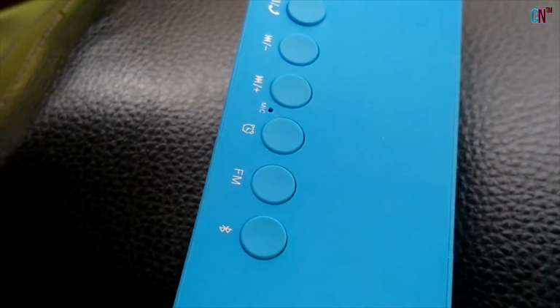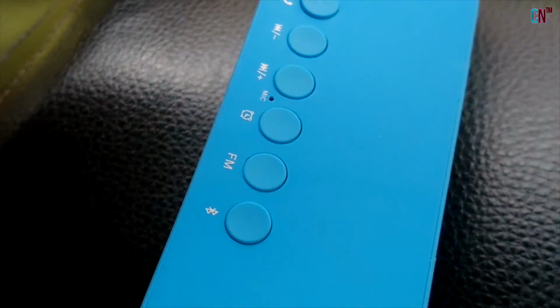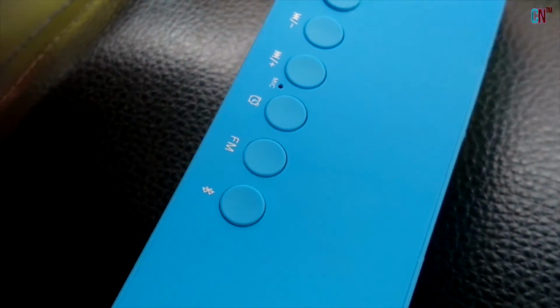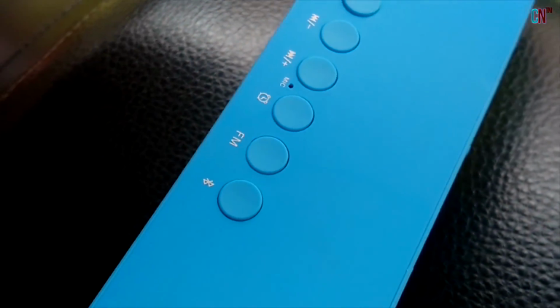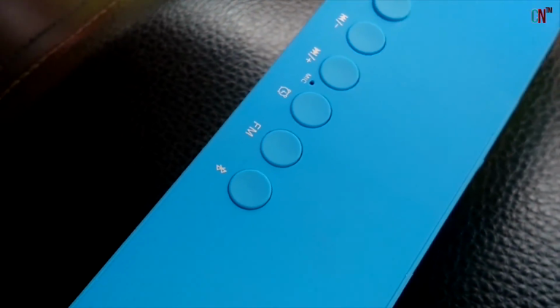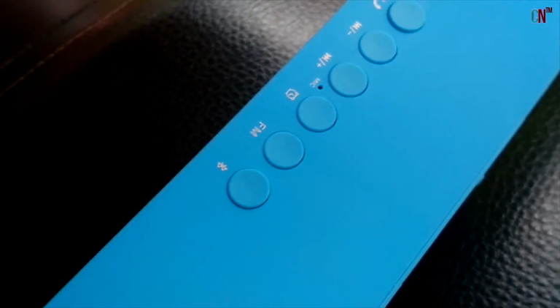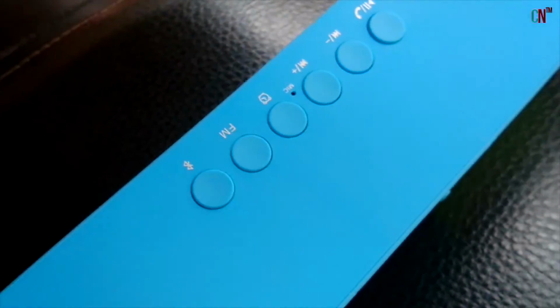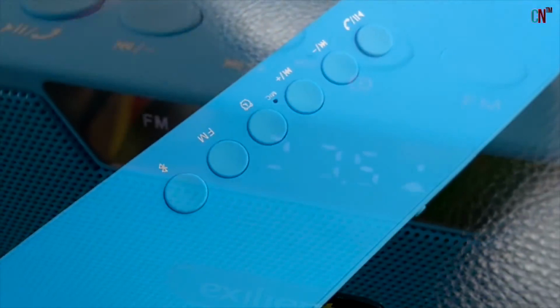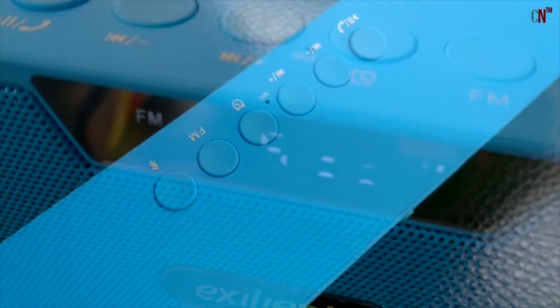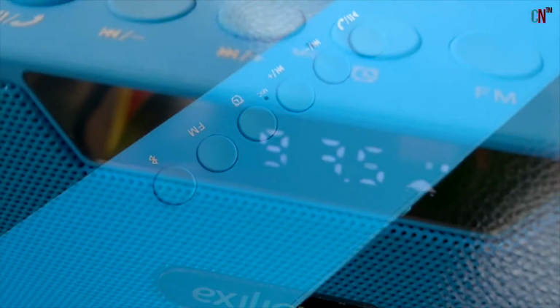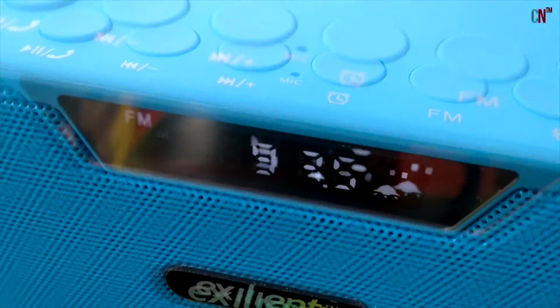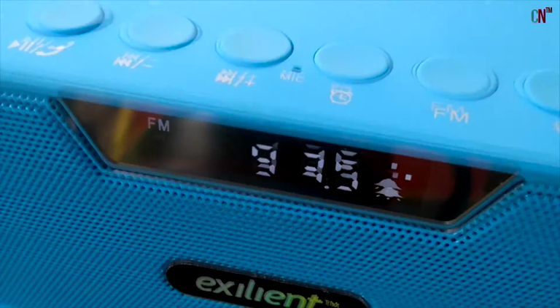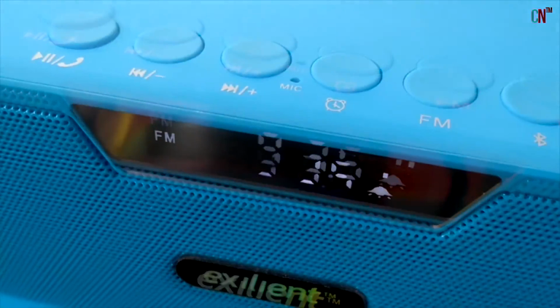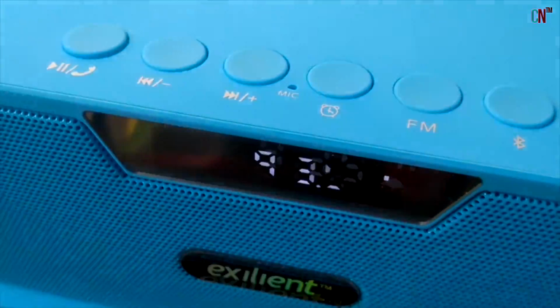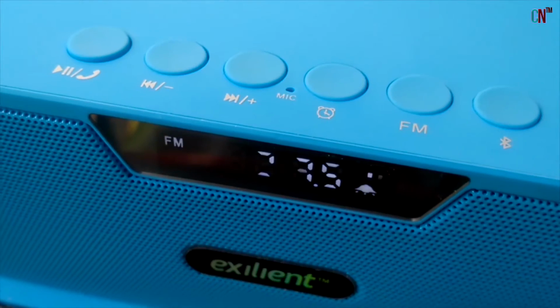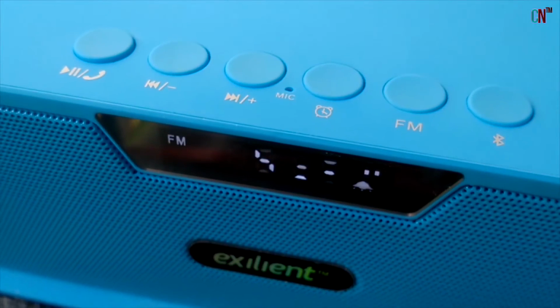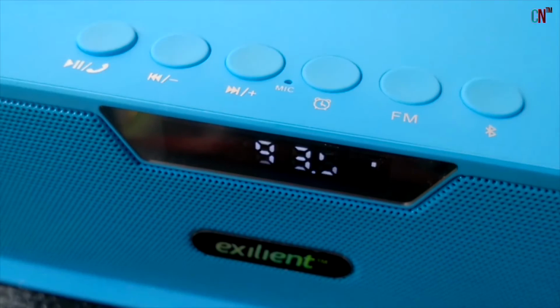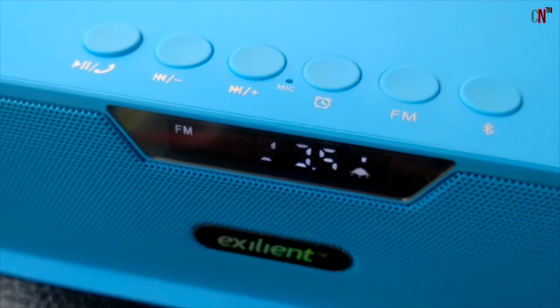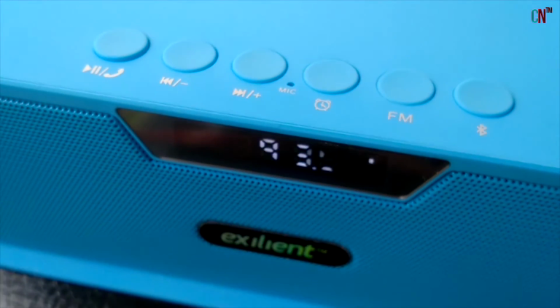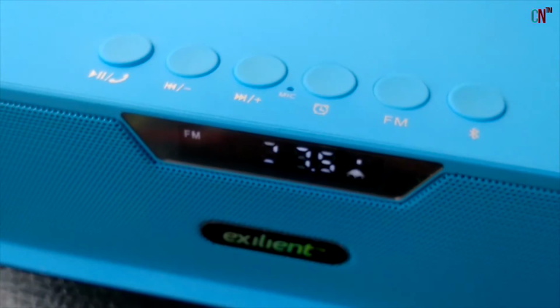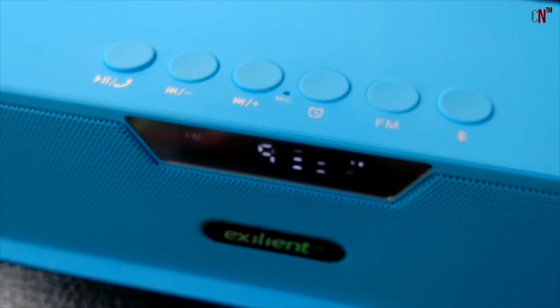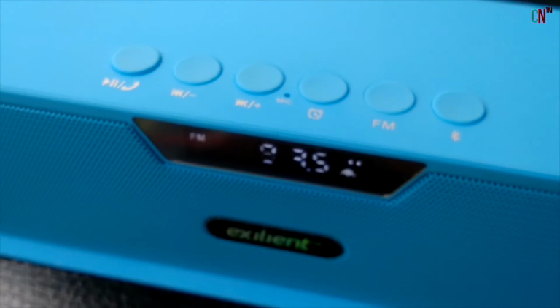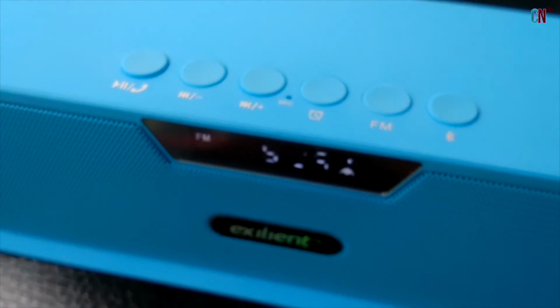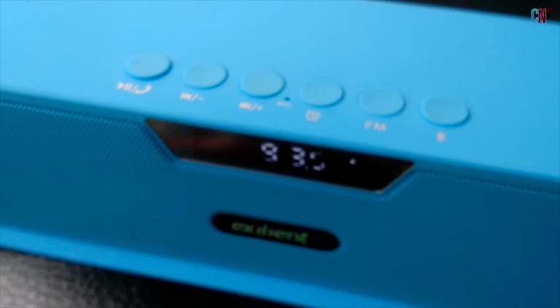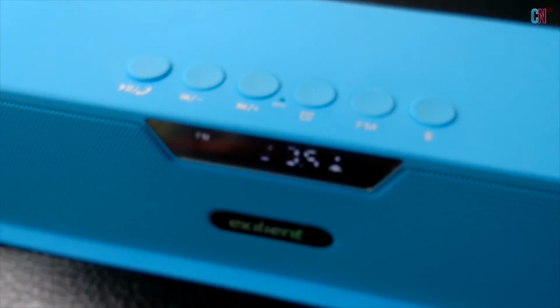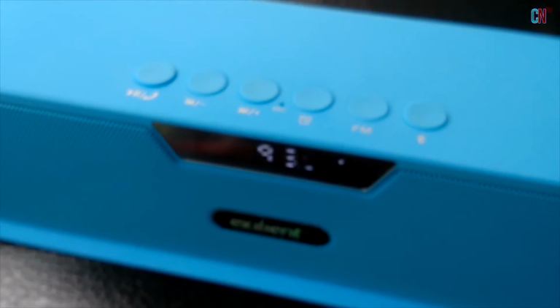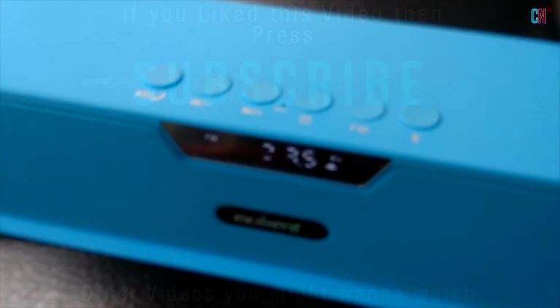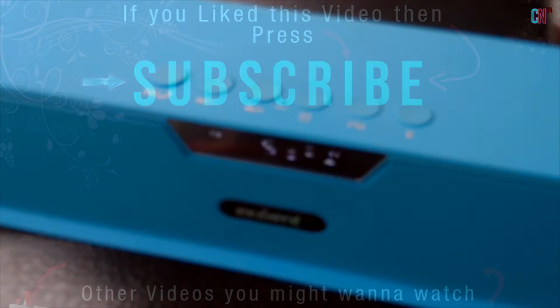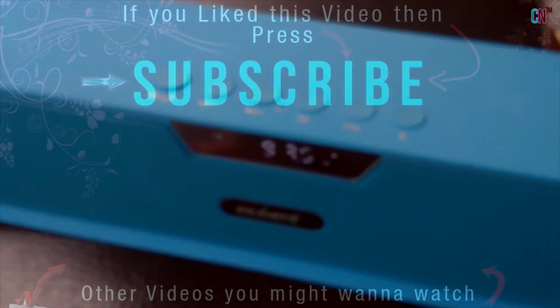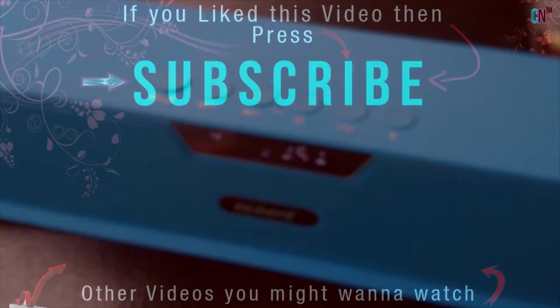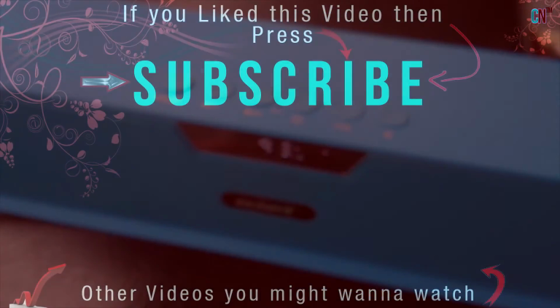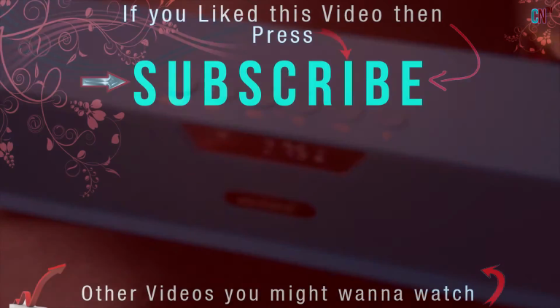I hope my review helped you in making a proper decision. If it did, please don't forget to like and subscribe to my channel. Until next time, thanks for watching!